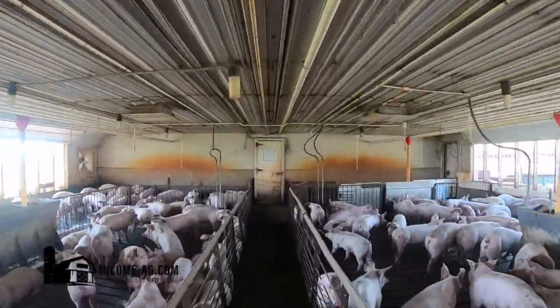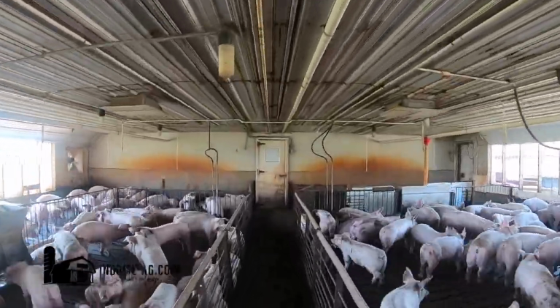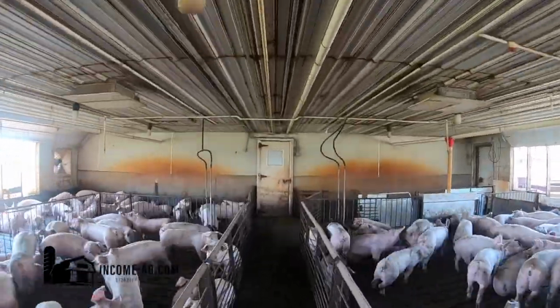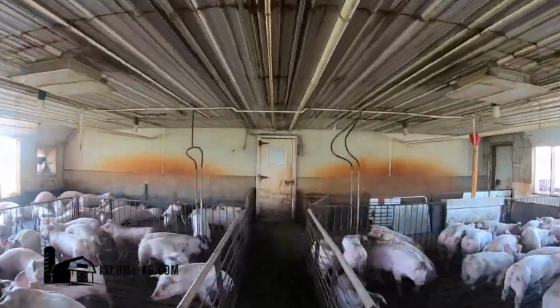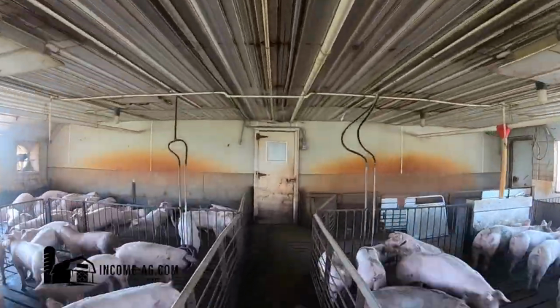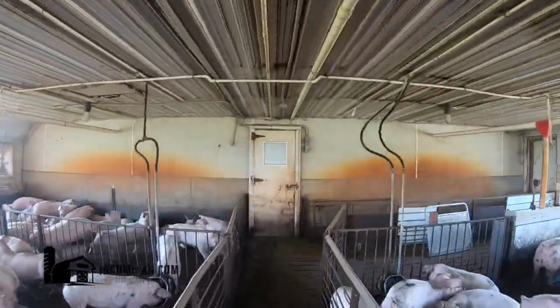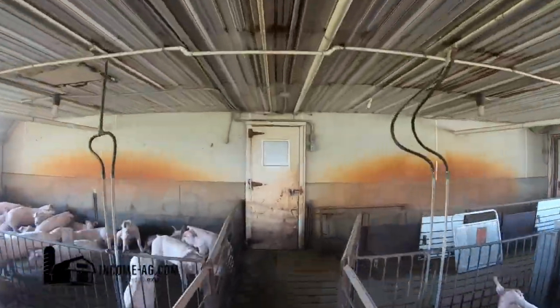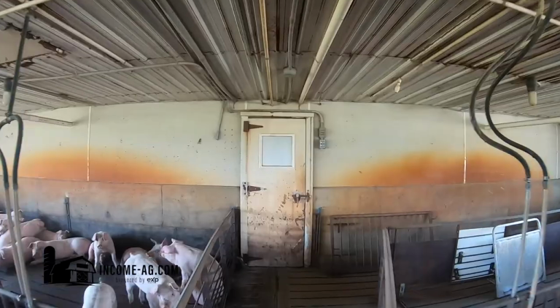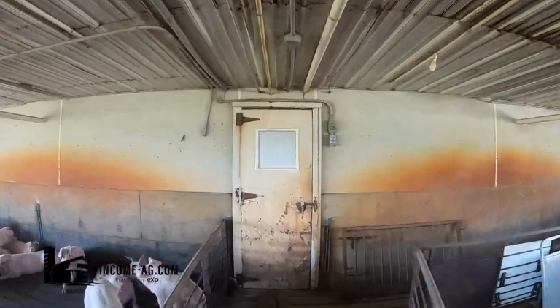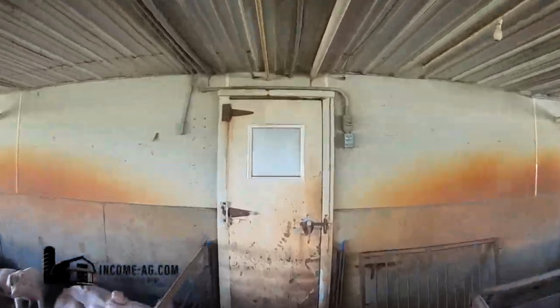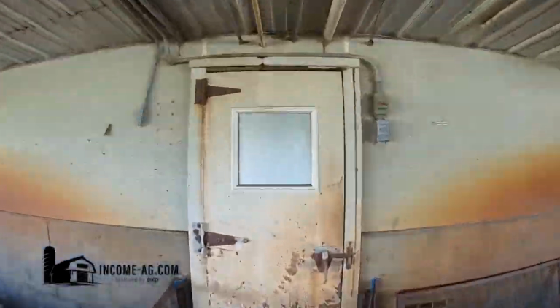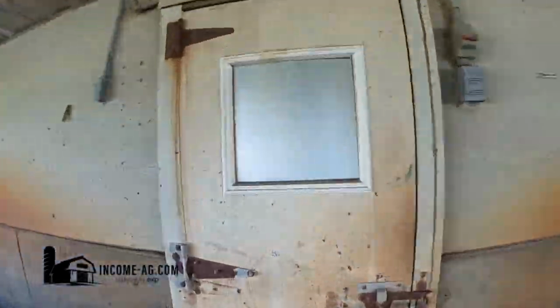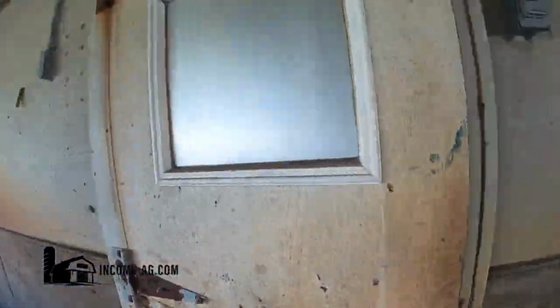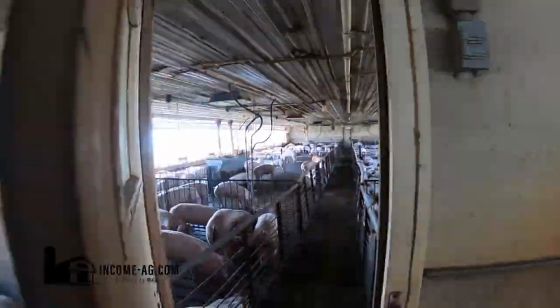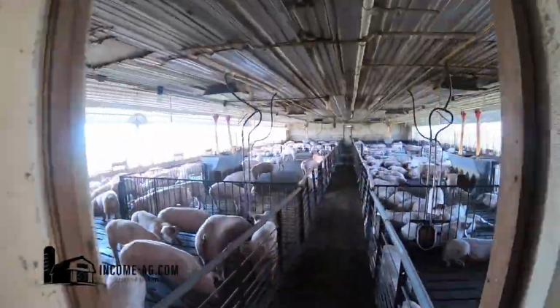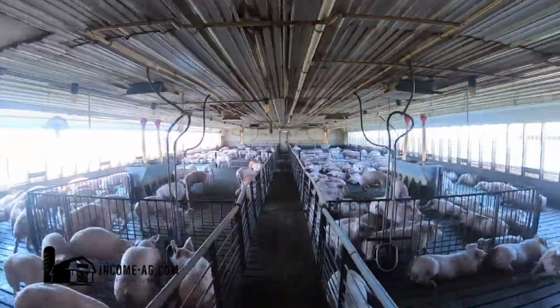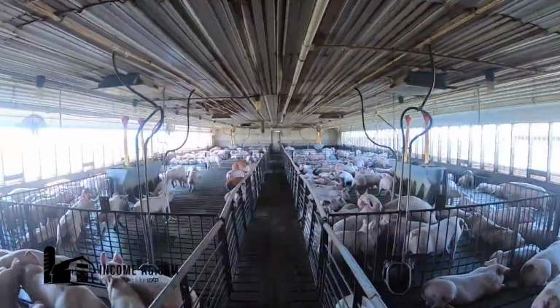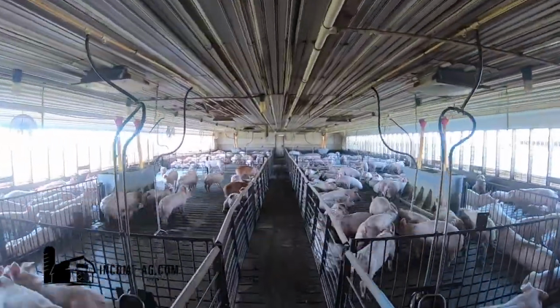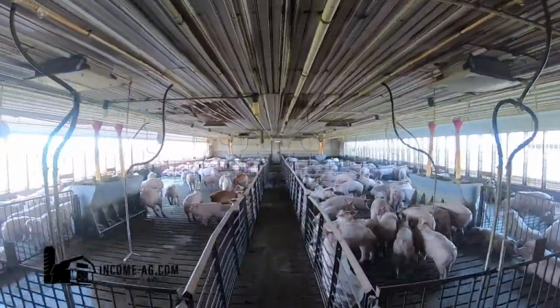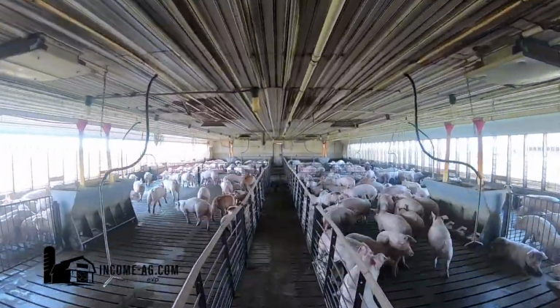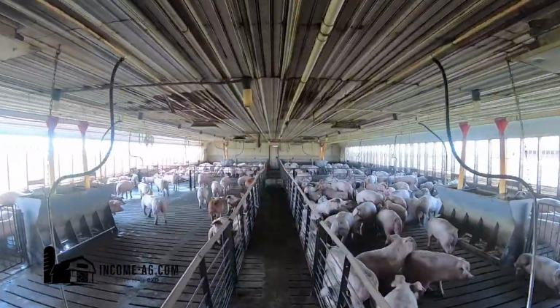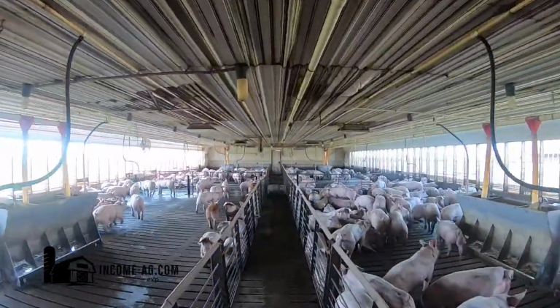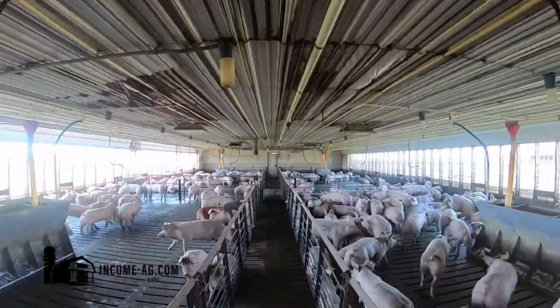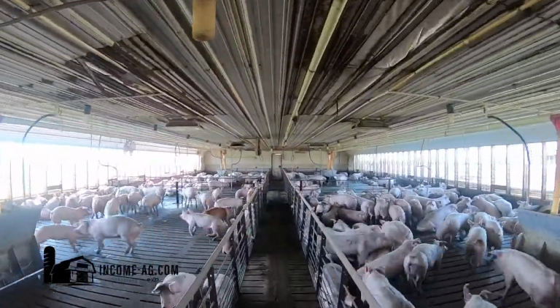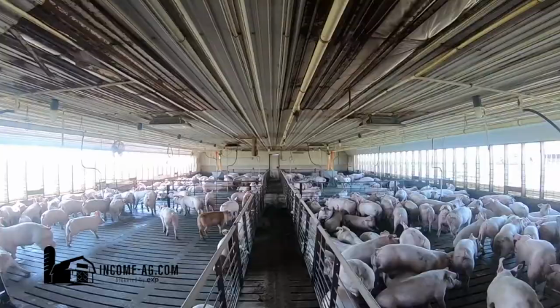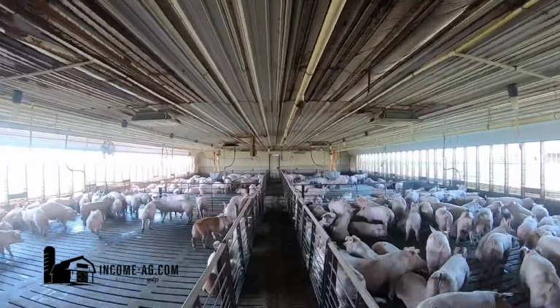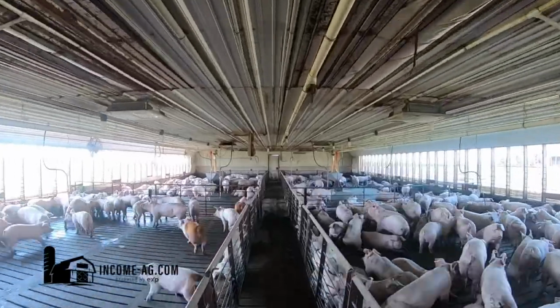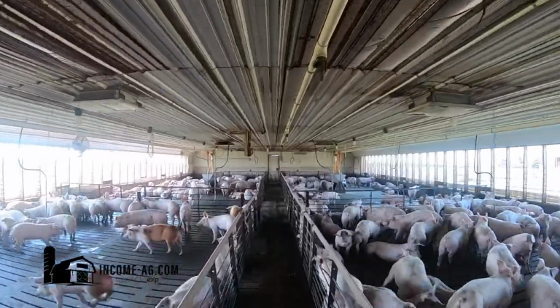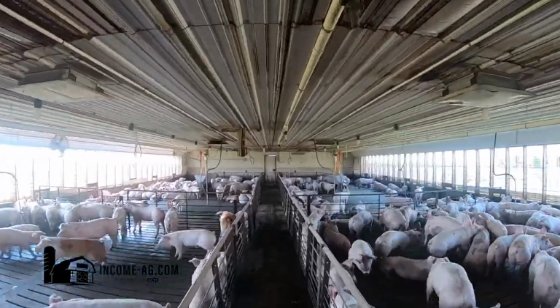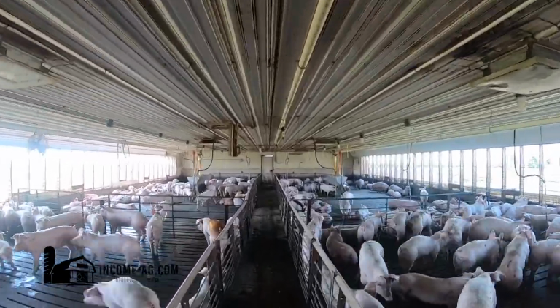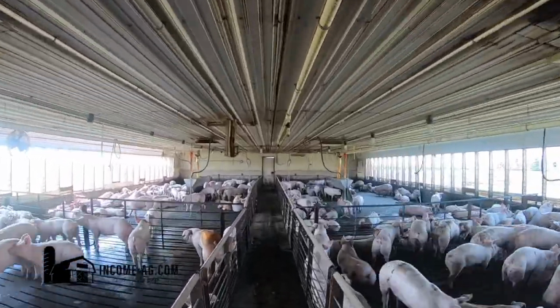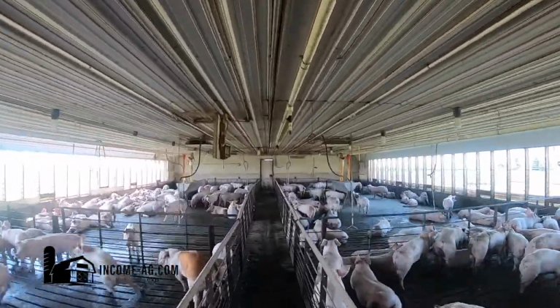There are two rooms, four pens per room, with a side loadout. The barn features a Flex Flow feed system throughout as well as wet-dry feeders.